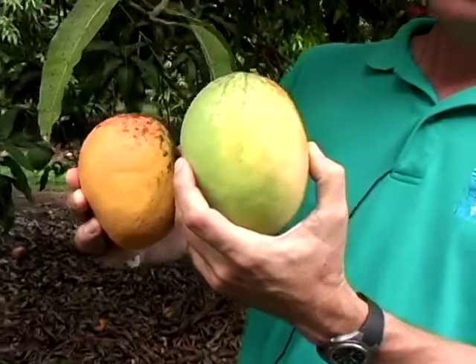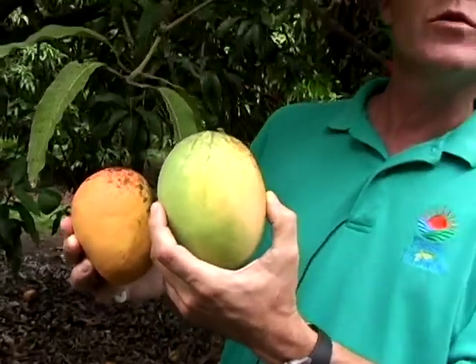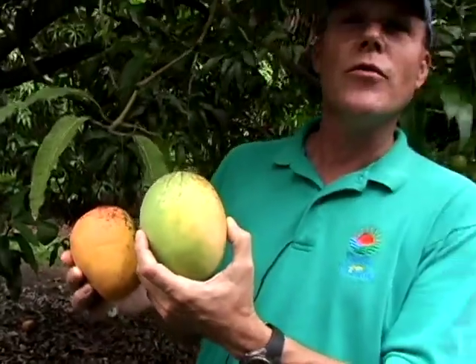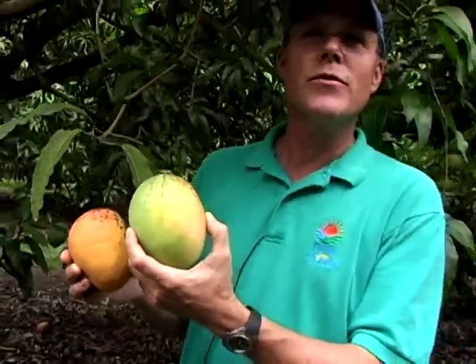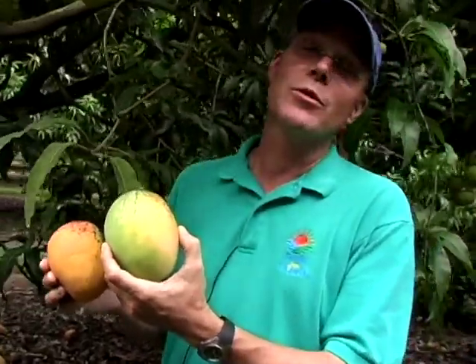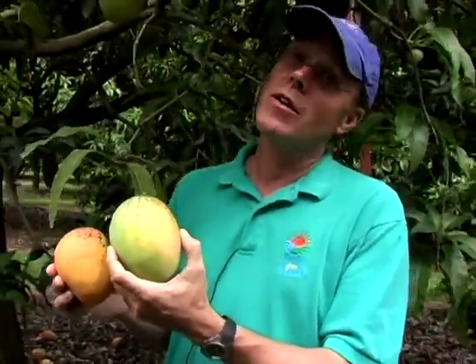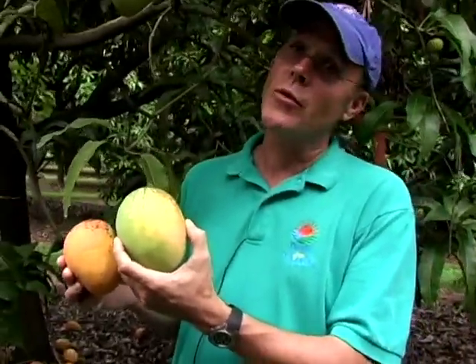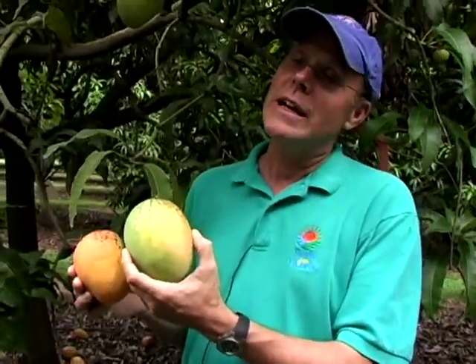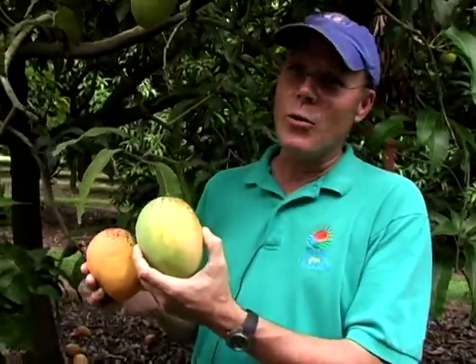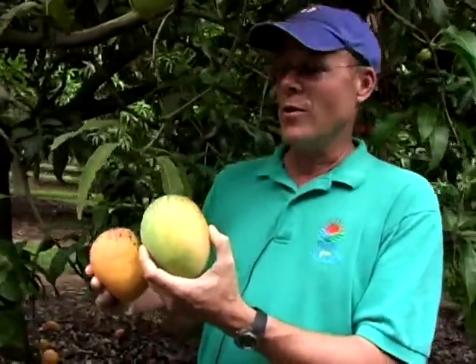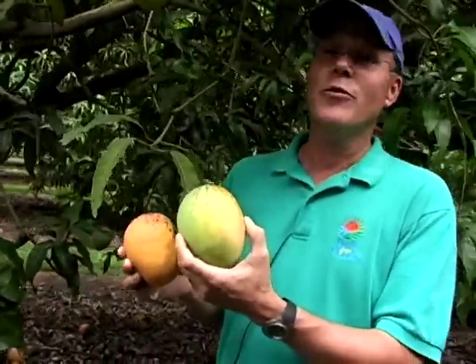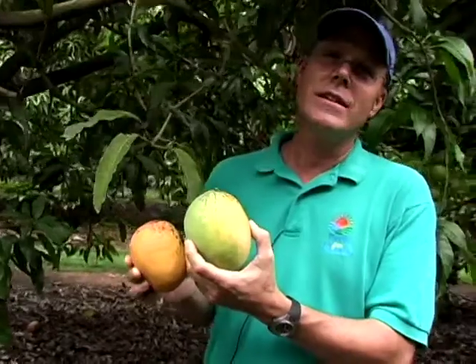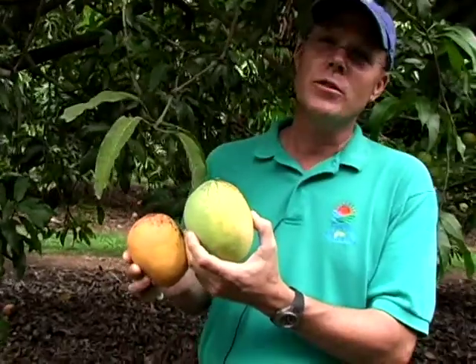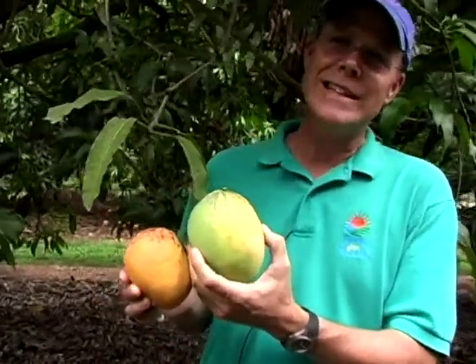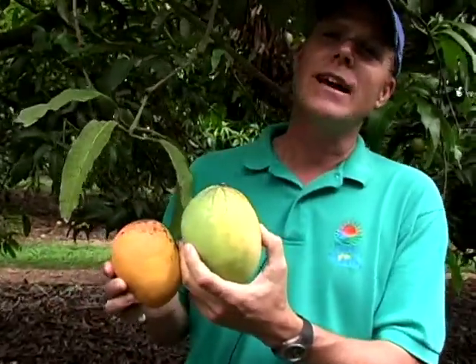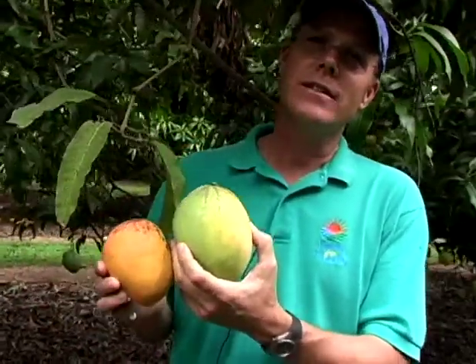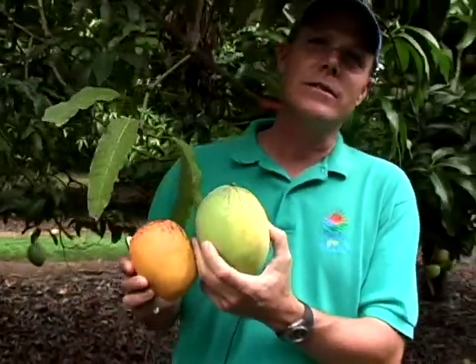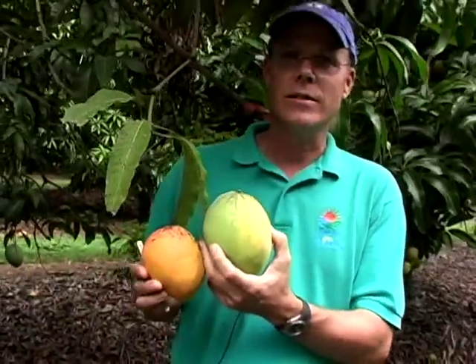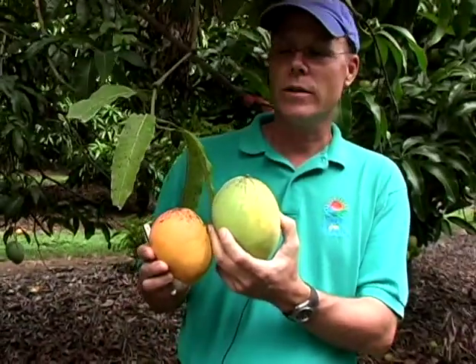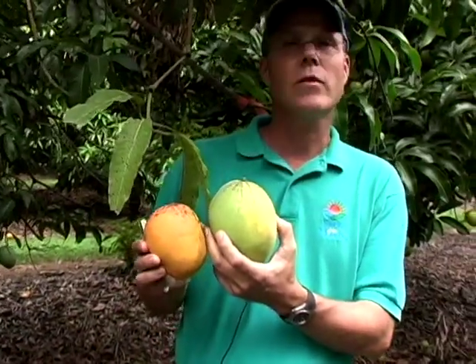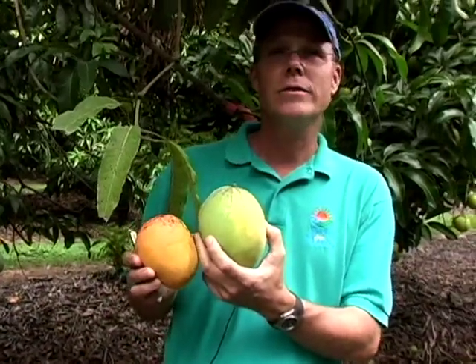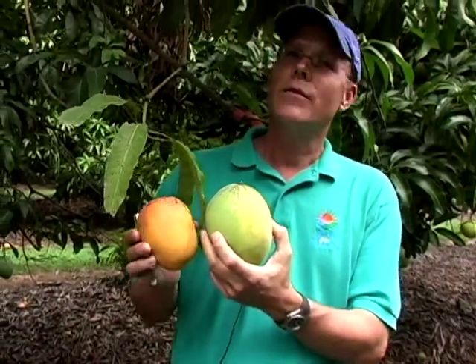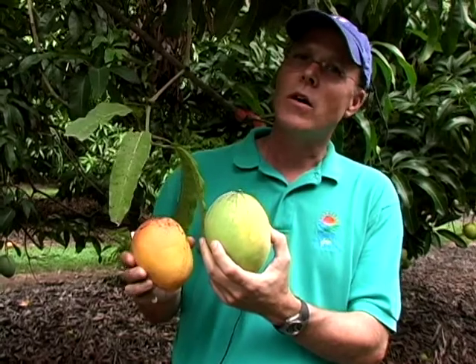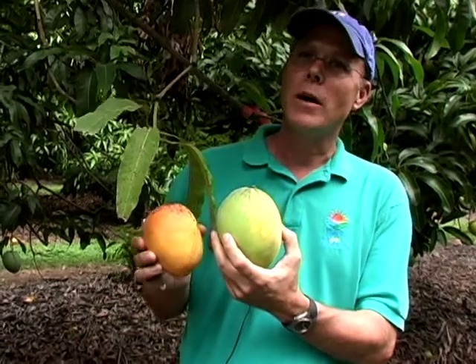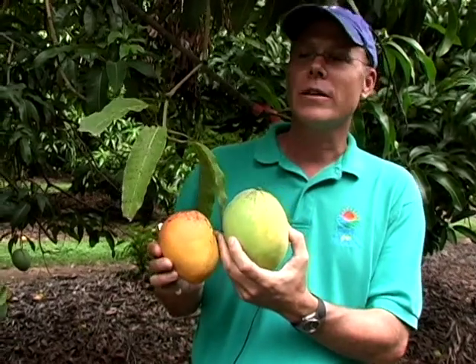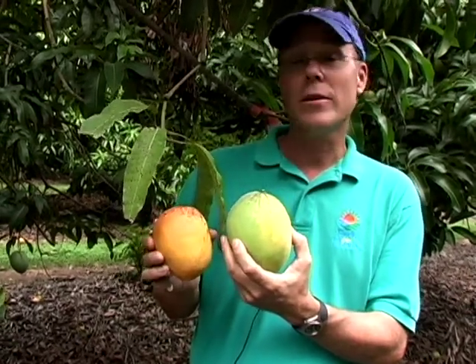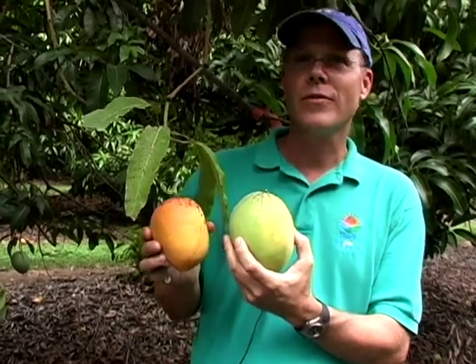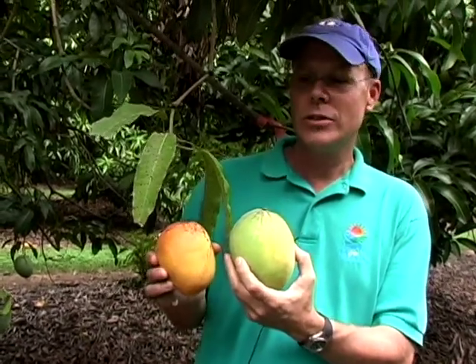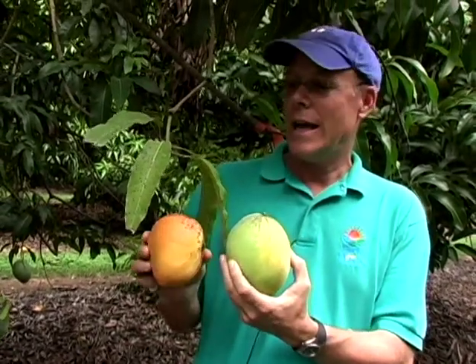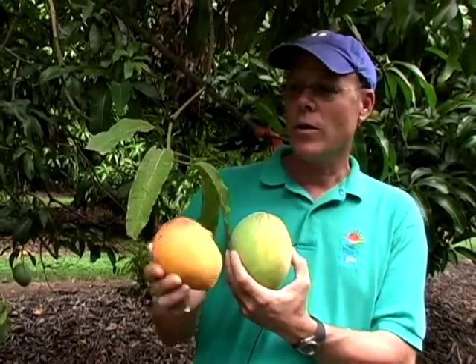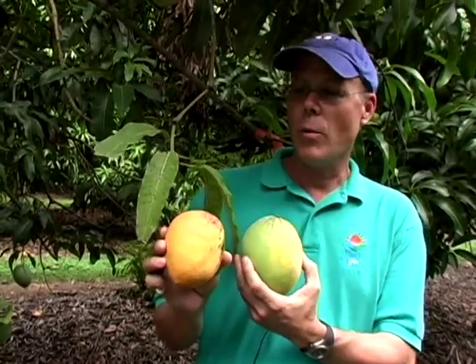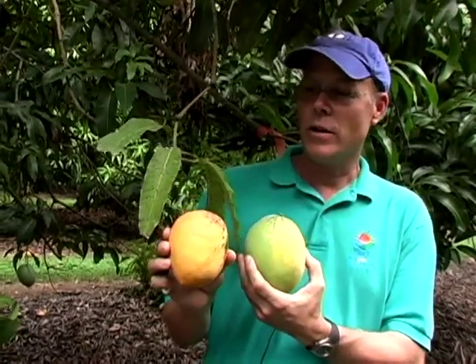Edwards trees are famous for not producing very many fruit. However, the fruit it does produce is excellent — this is one of the best varieties. It has very soft, melting, fiberless flesh, and I'm going to go ahead and open this one up.